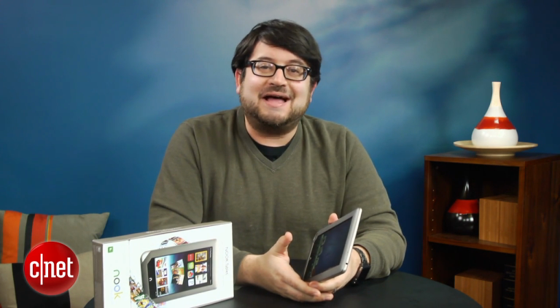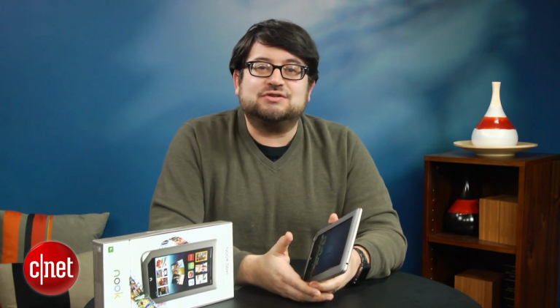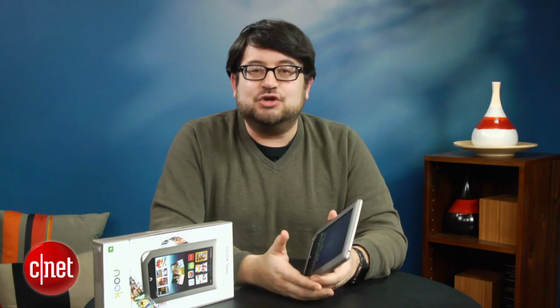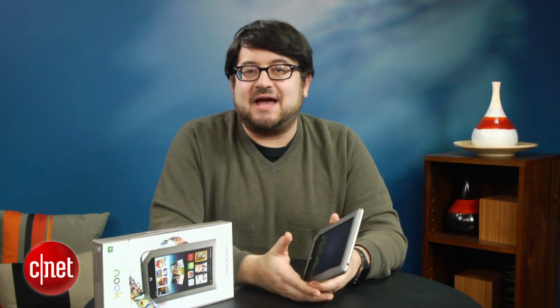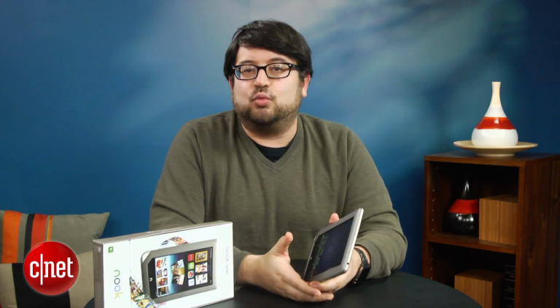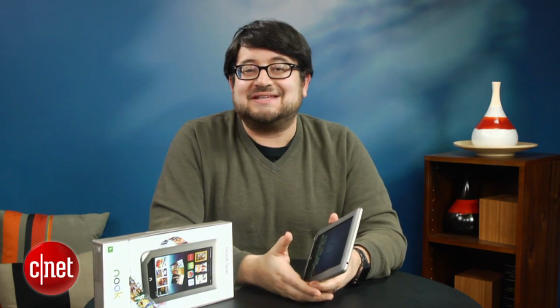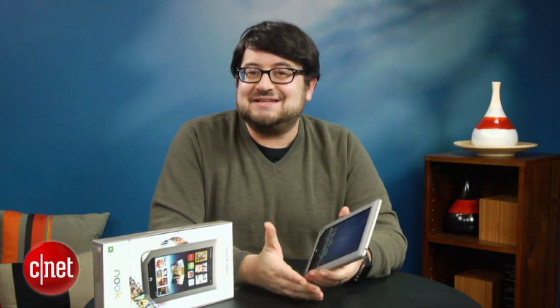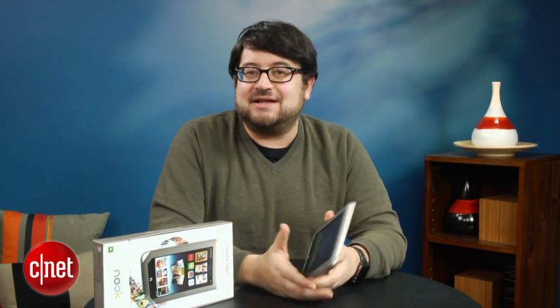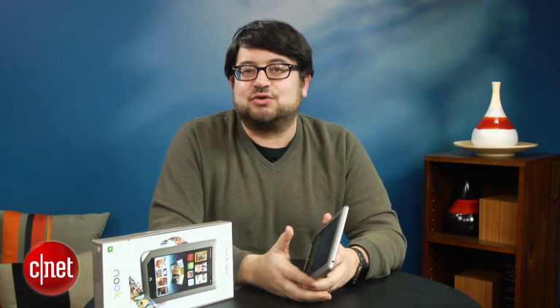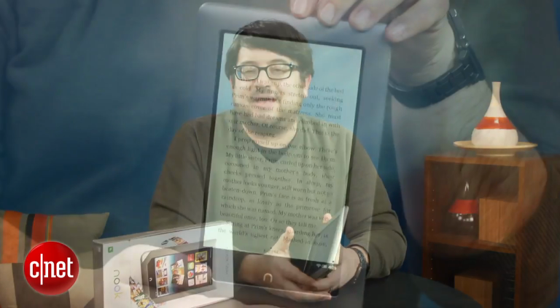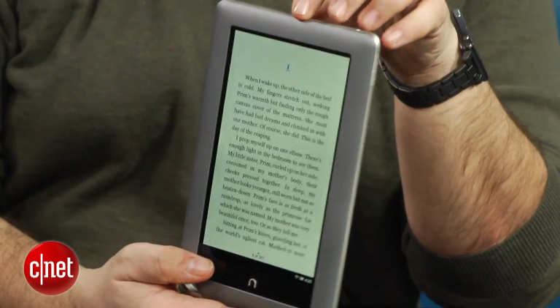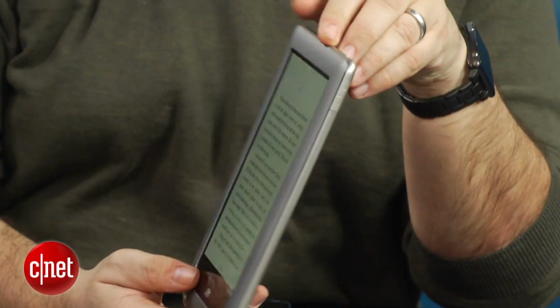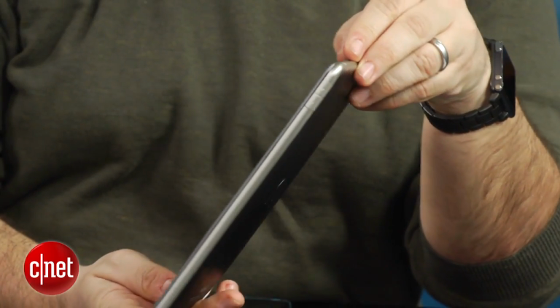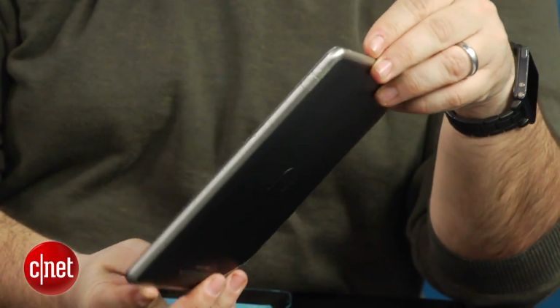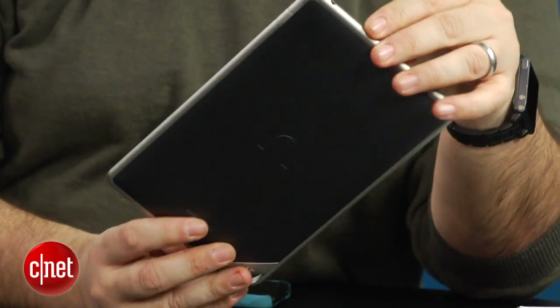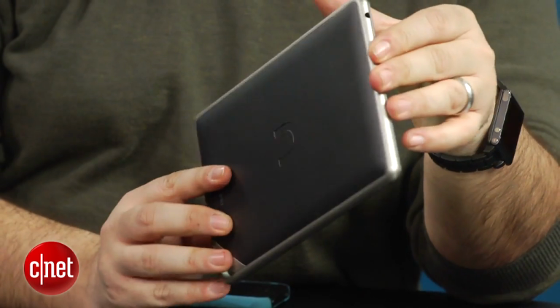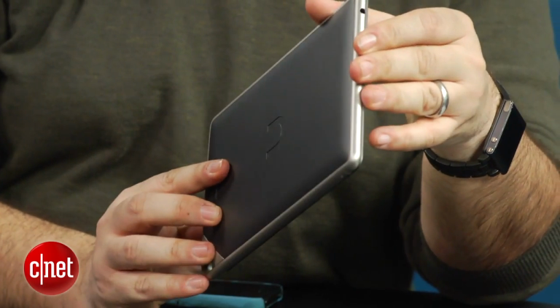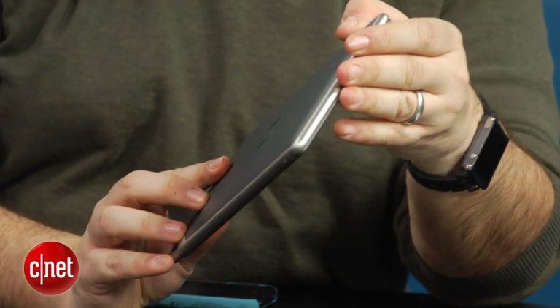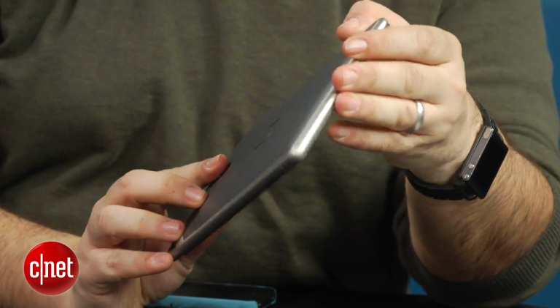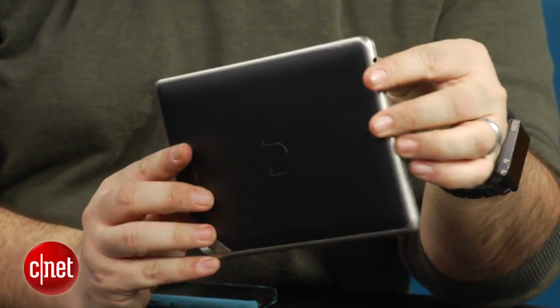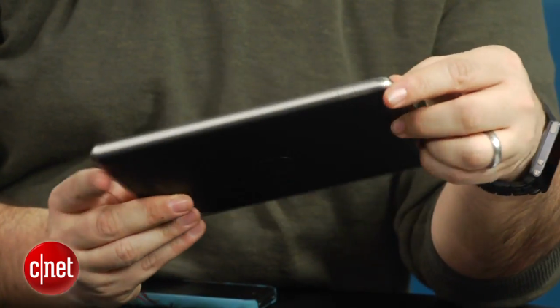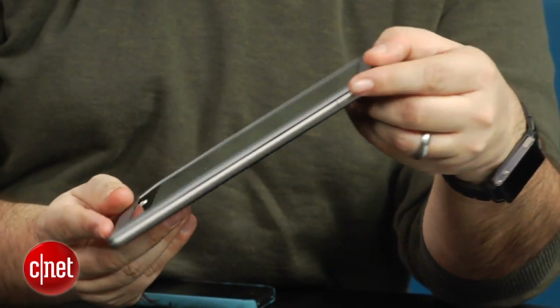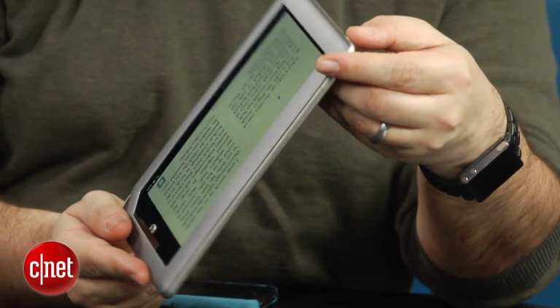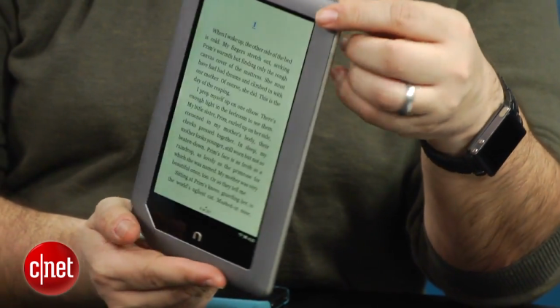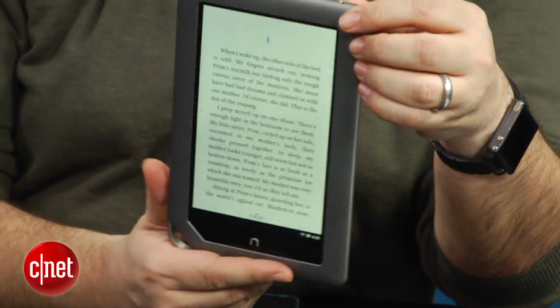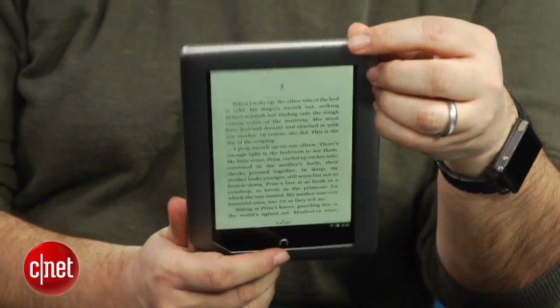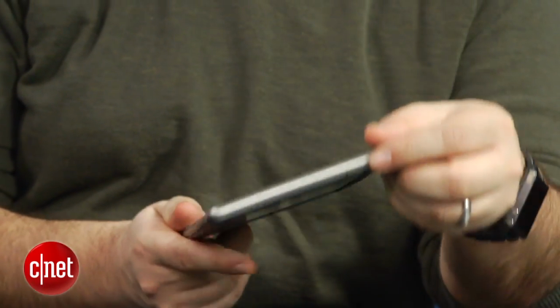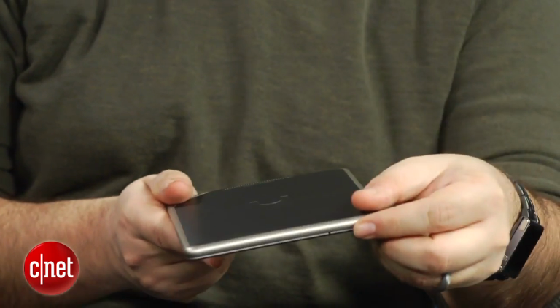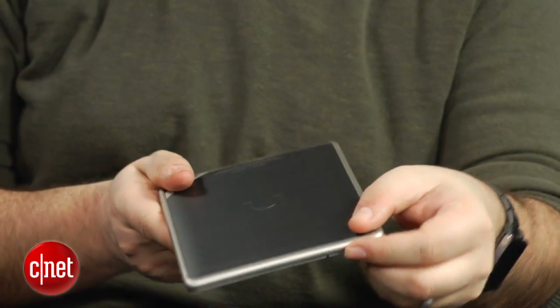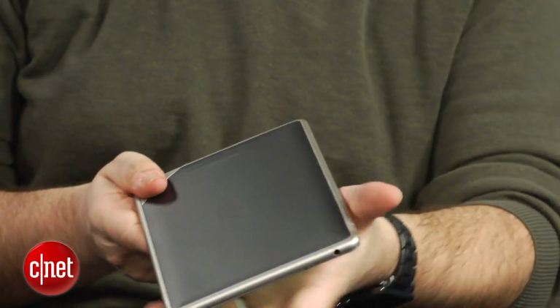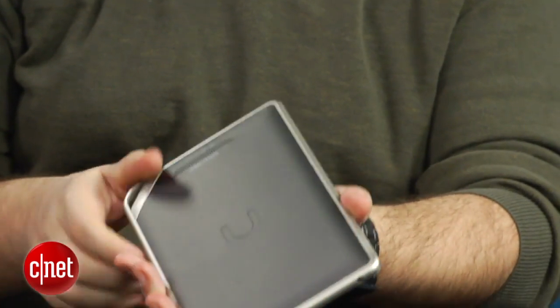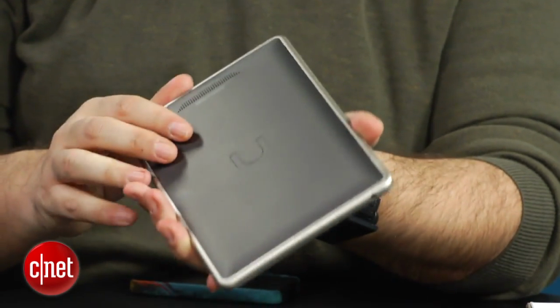Last year's Nook tablet was 16 gigabytes in its storage capacity and cost $250. This 8-gigabyte version halves the internal storage. It also halves the amount of RAM down to 512 megabytes, as opposed to 1 gig.